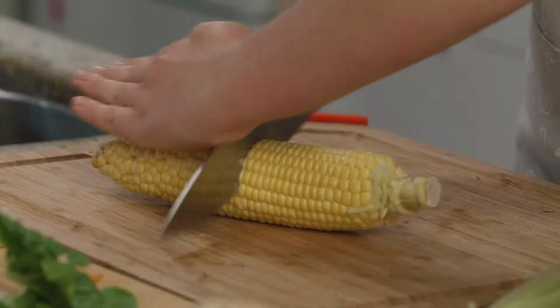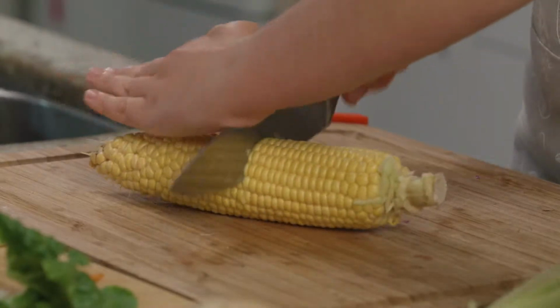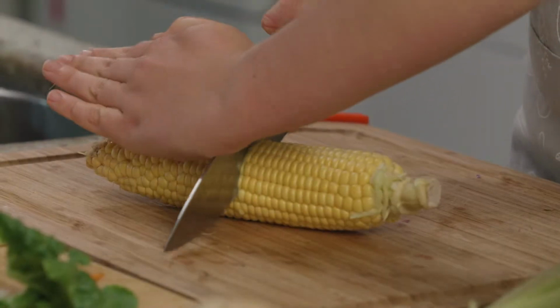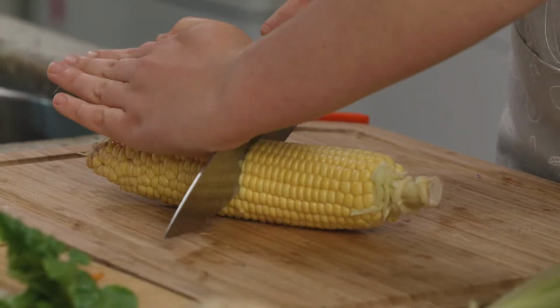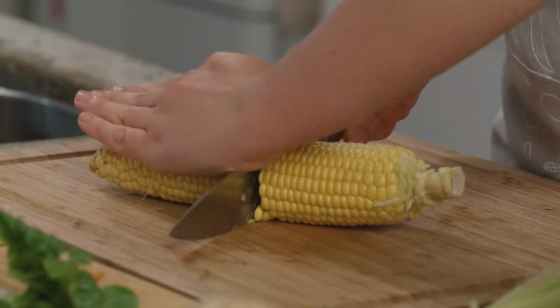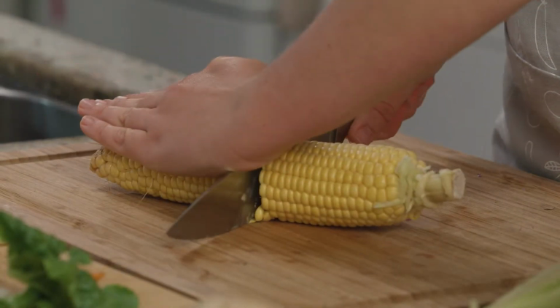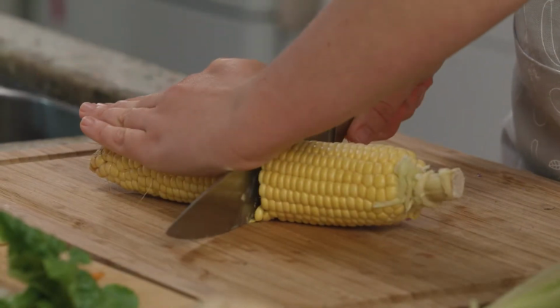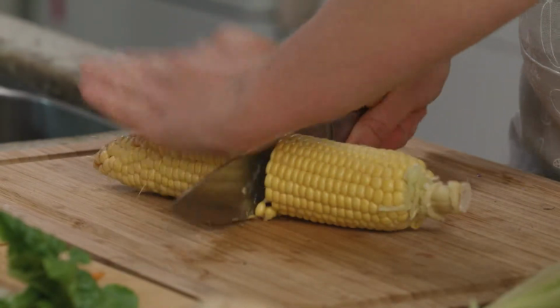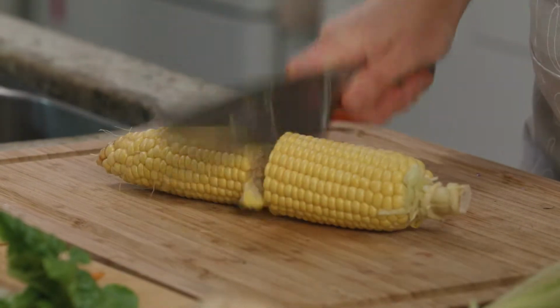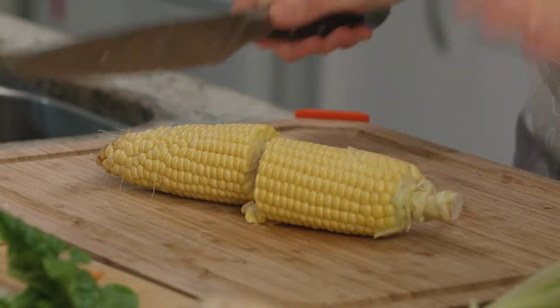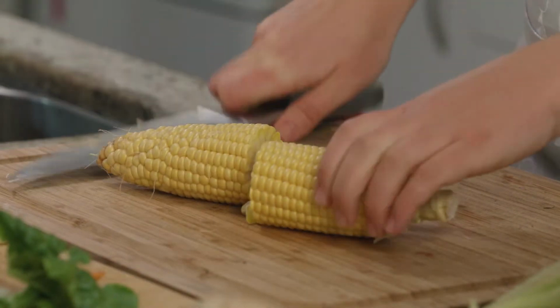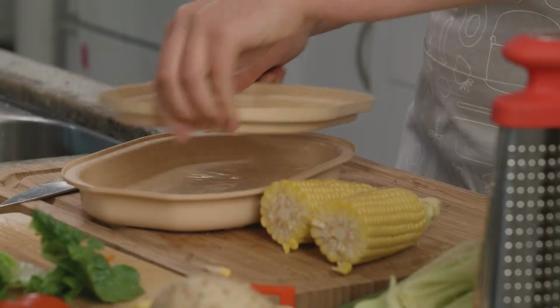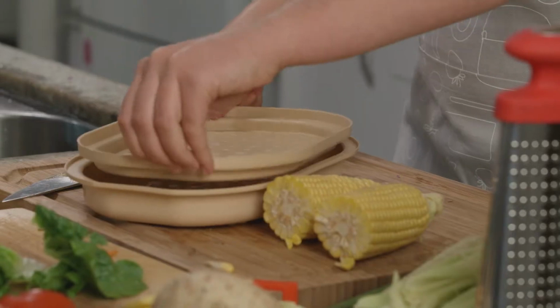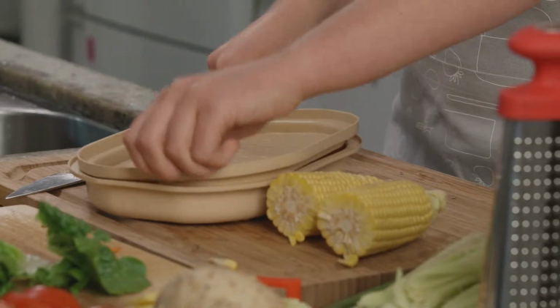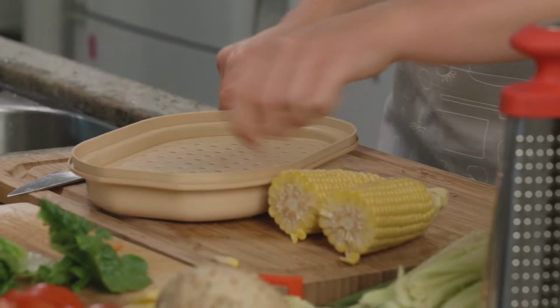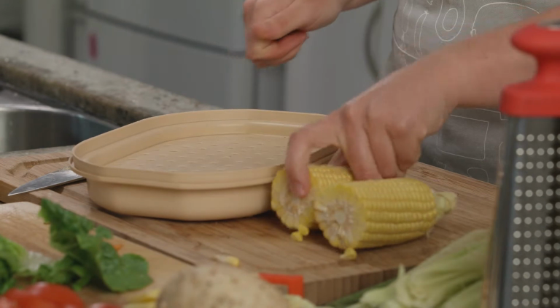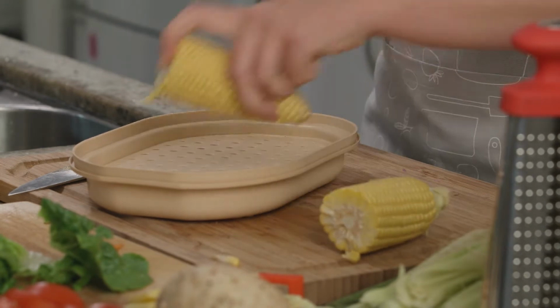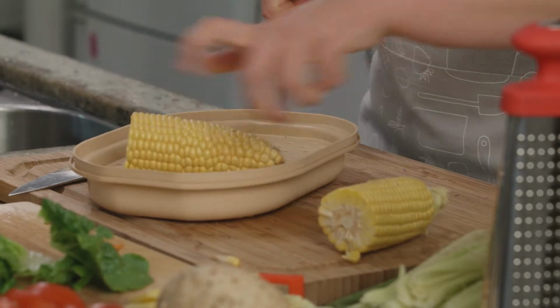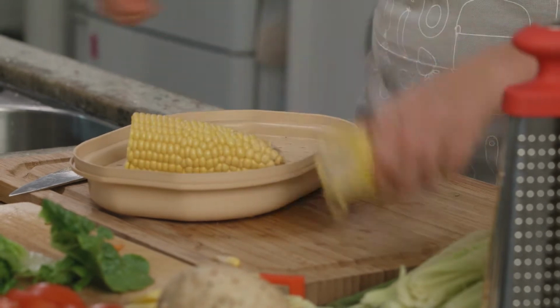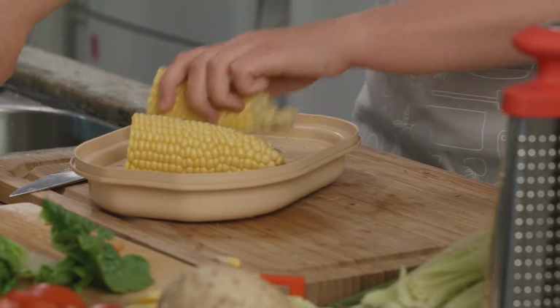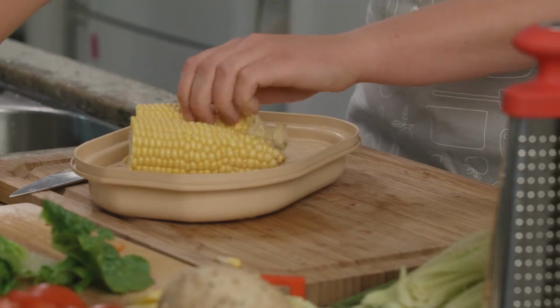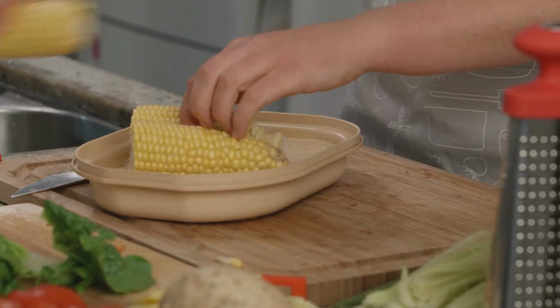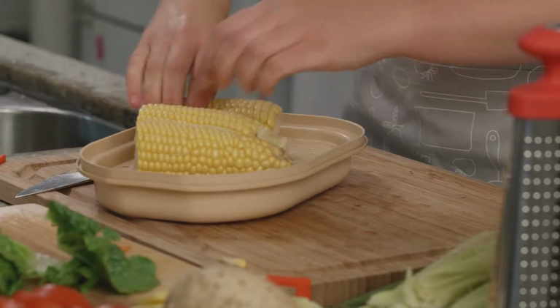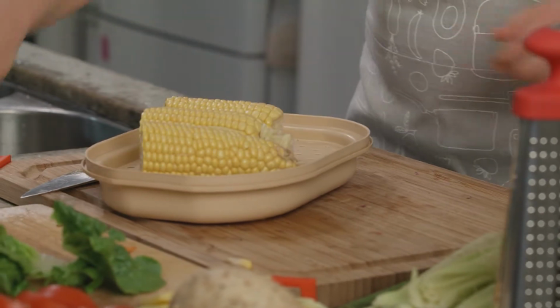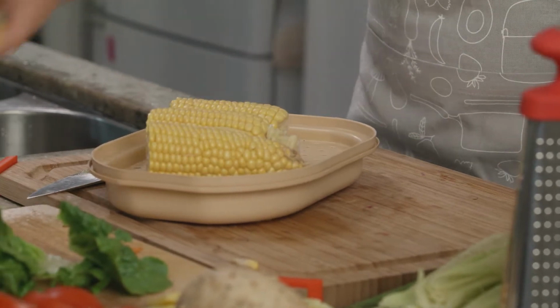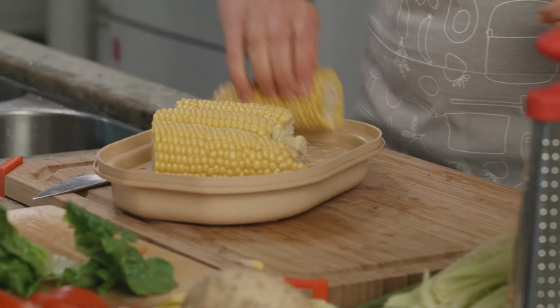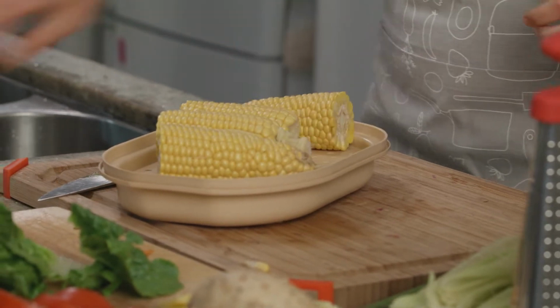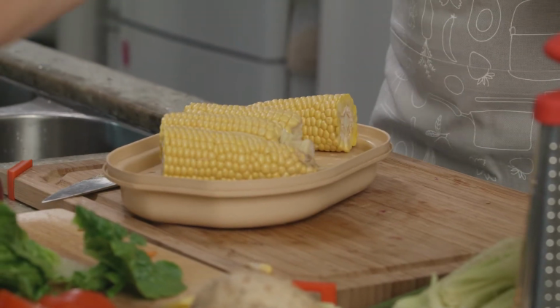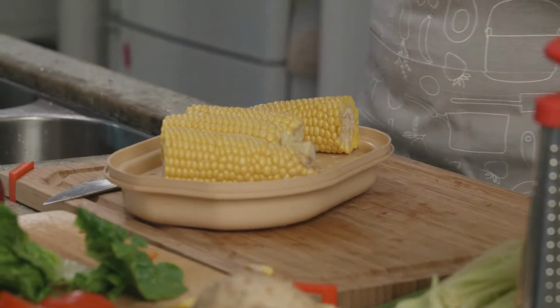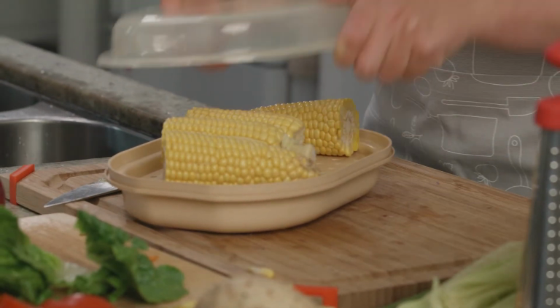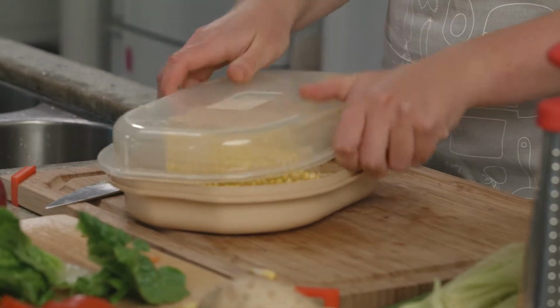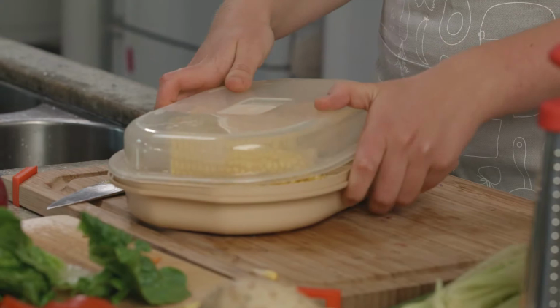Now for the corn we're just going to steam it in the microwave. Start with two minutes on high — you're just aiming for it to be a bright yellow colour. Mine took four minutes in total.